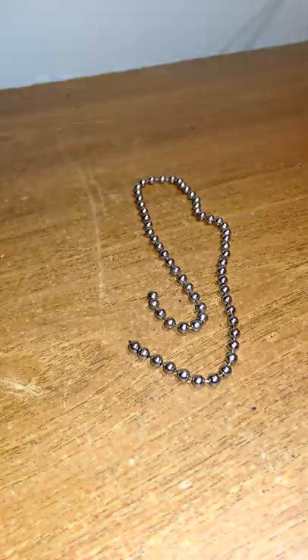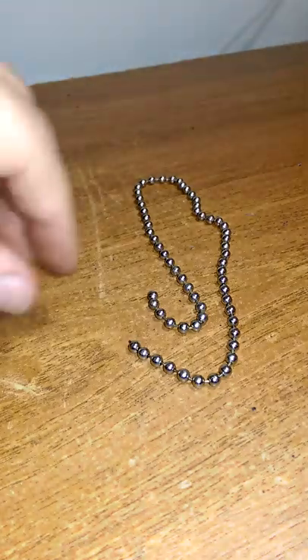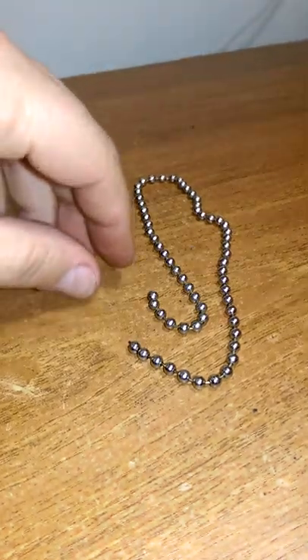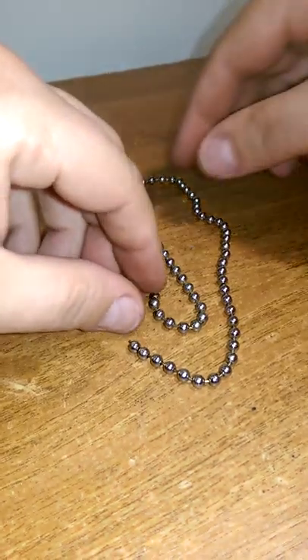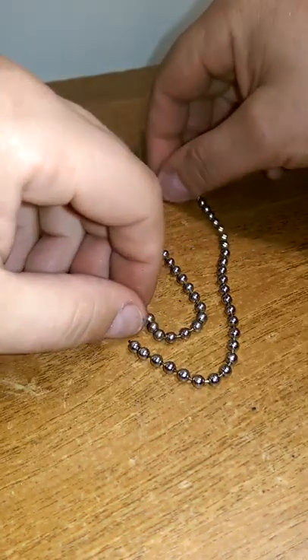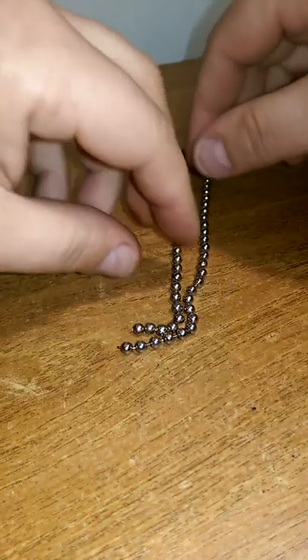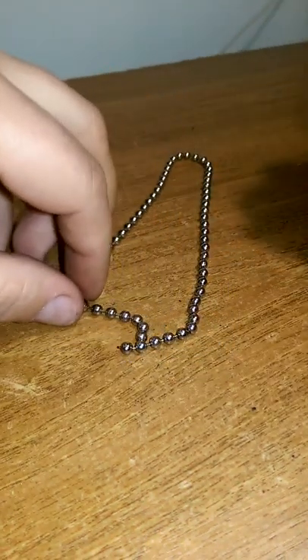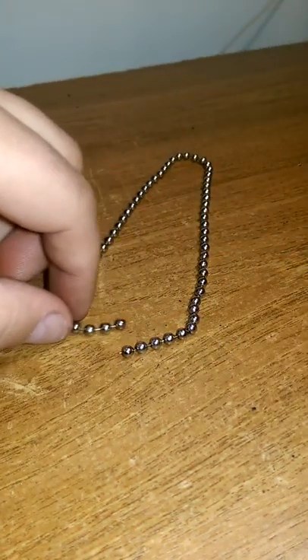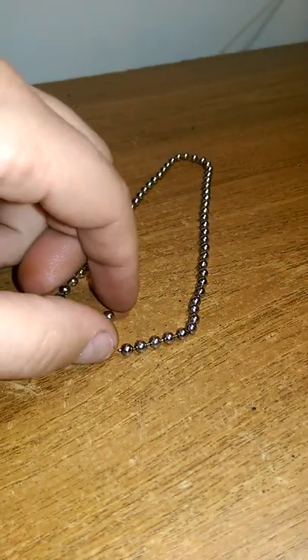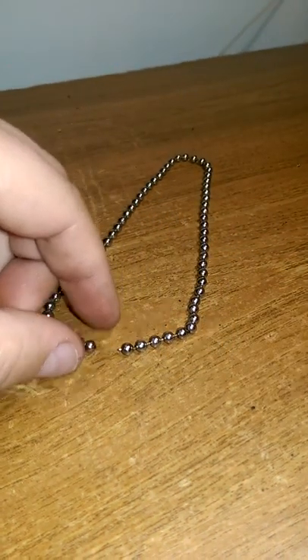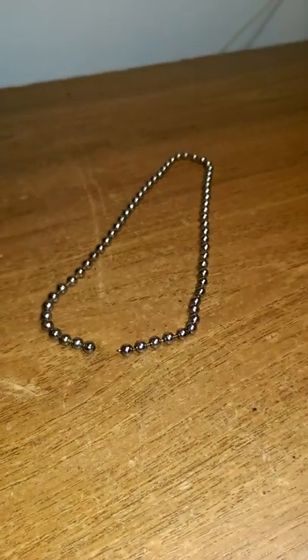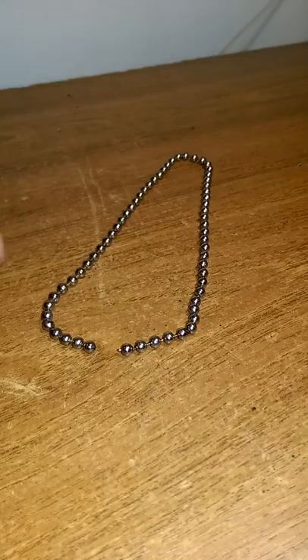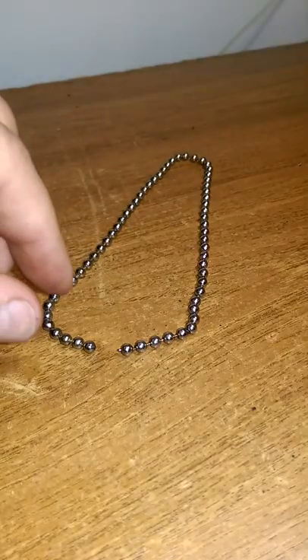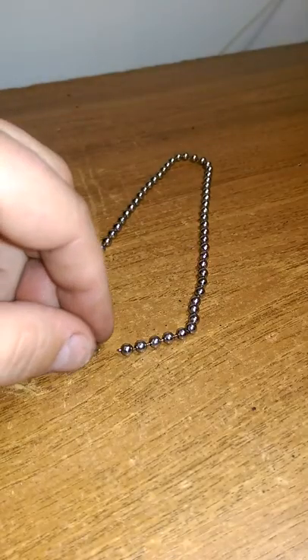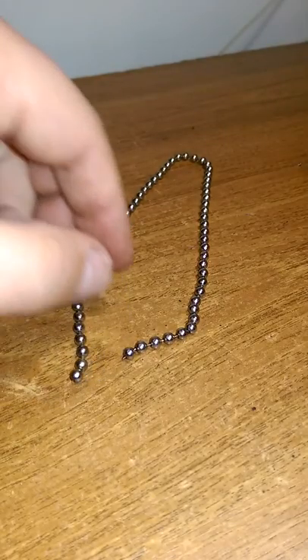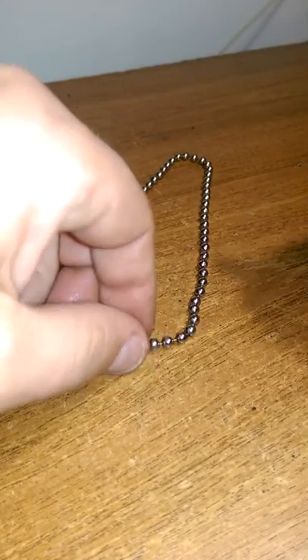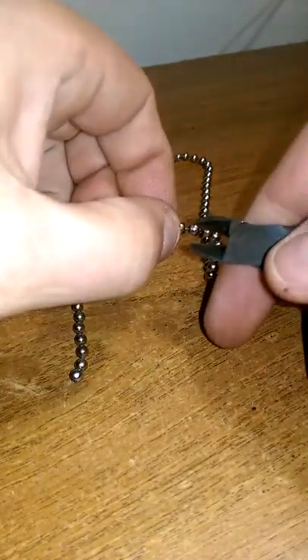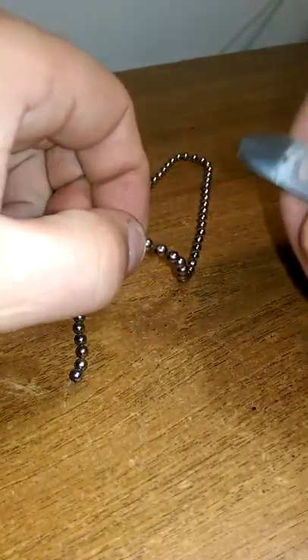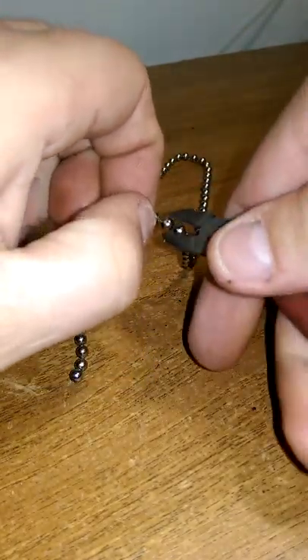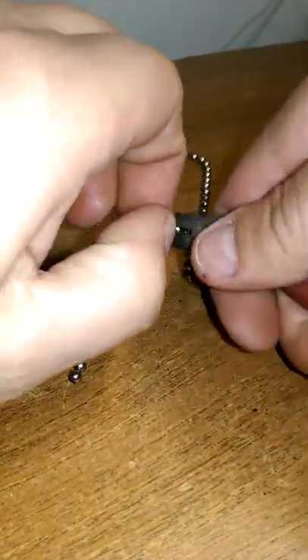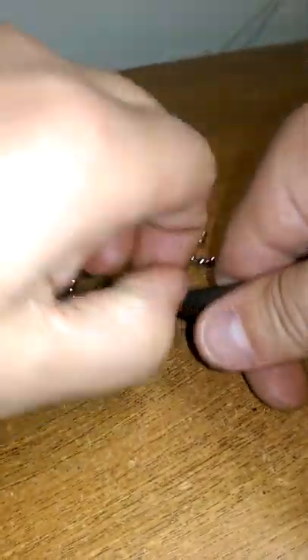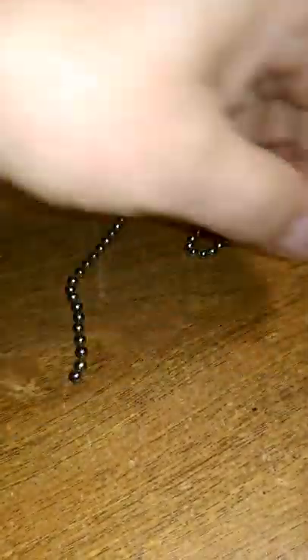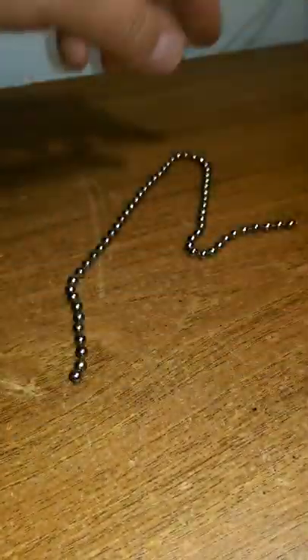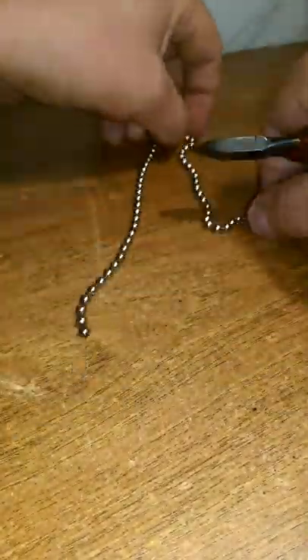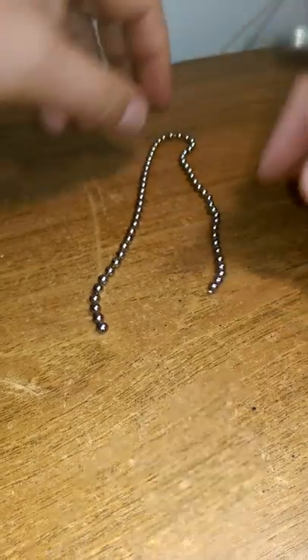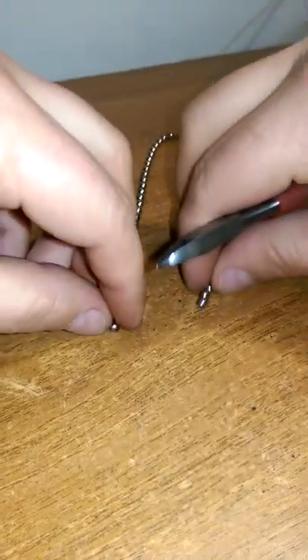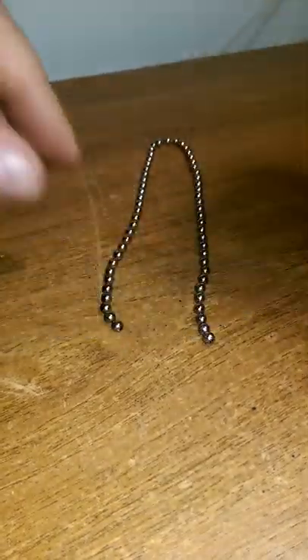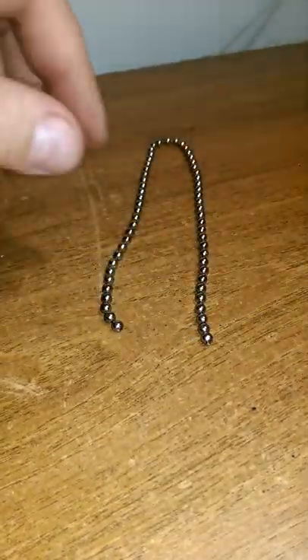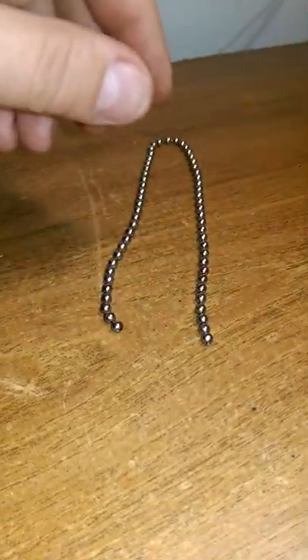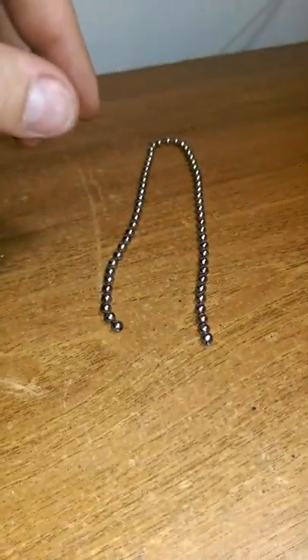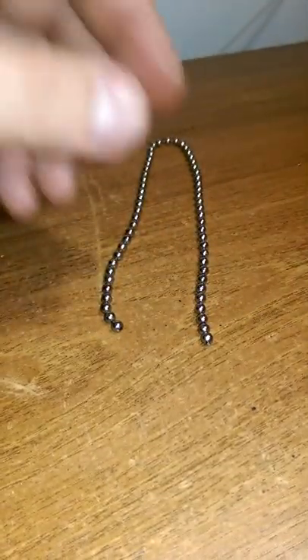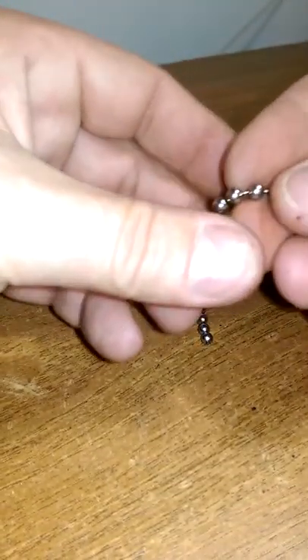Hello YouTube. Imagine this is your blind cord. Then we cut it to length. Perfect. How do we join this thing?